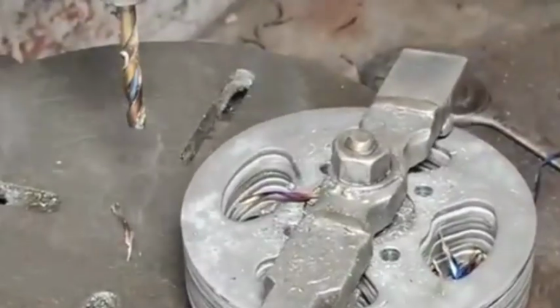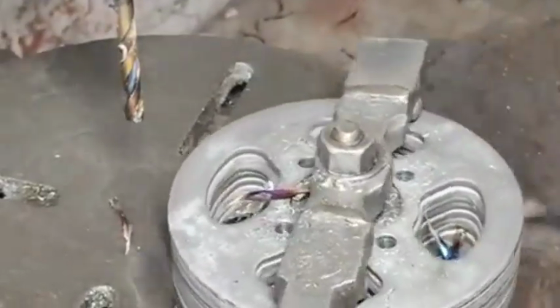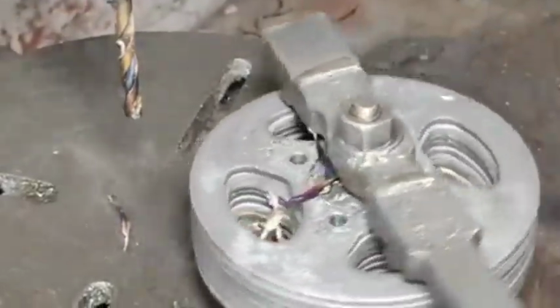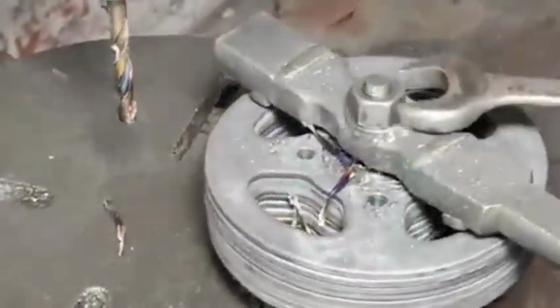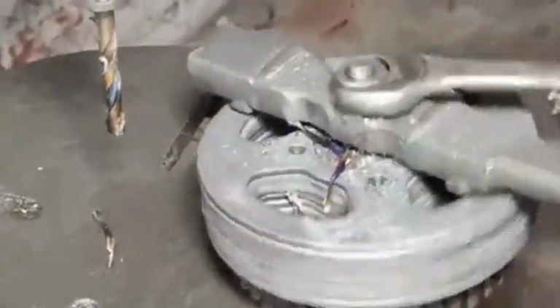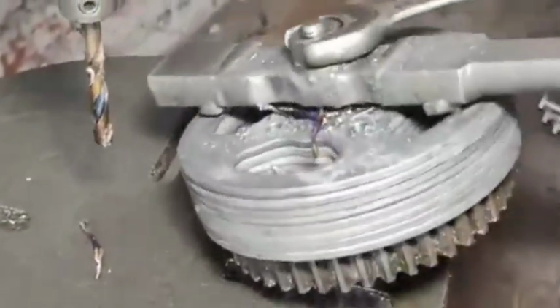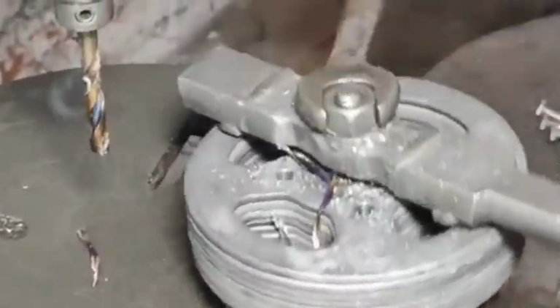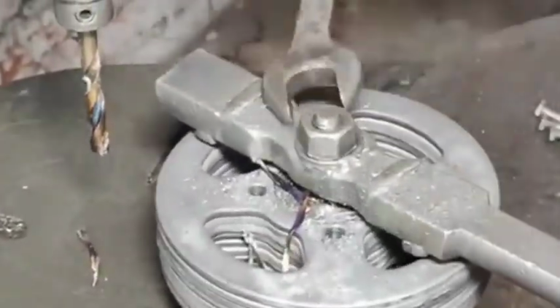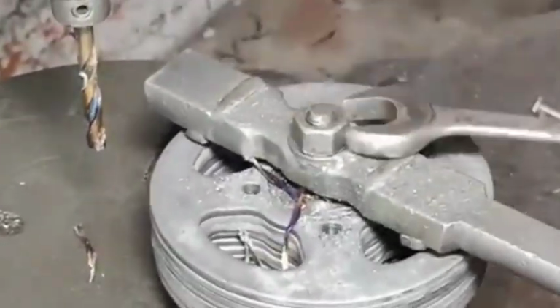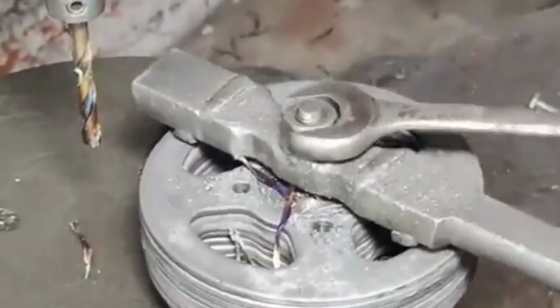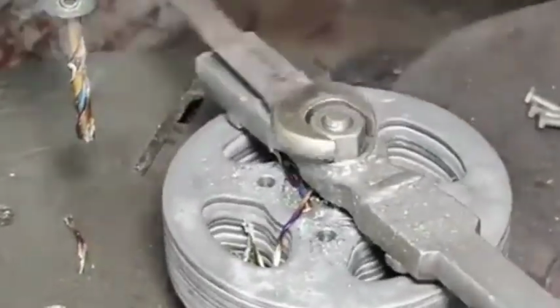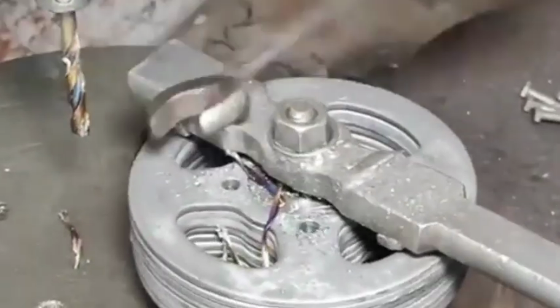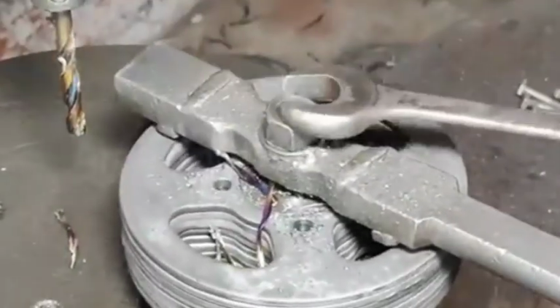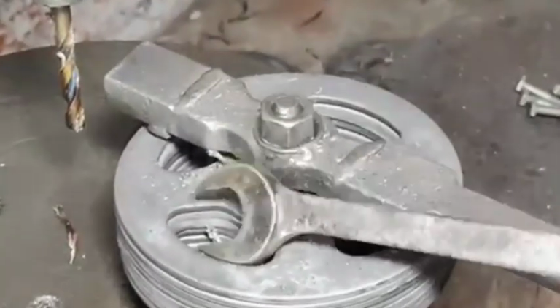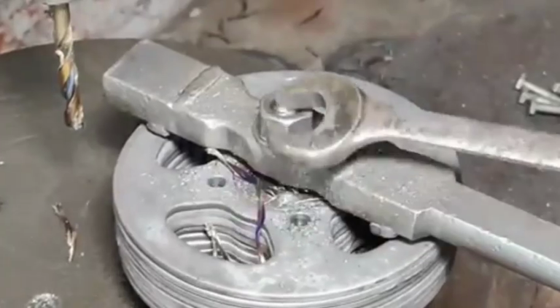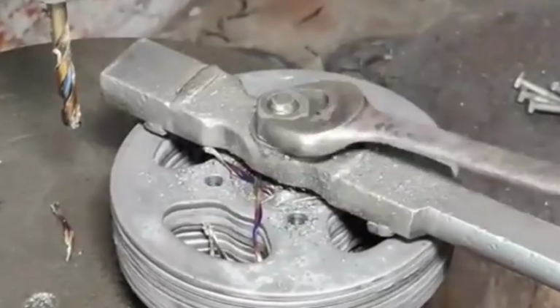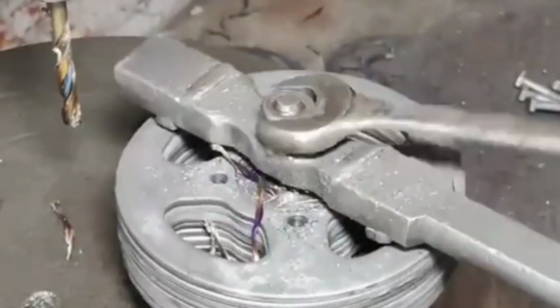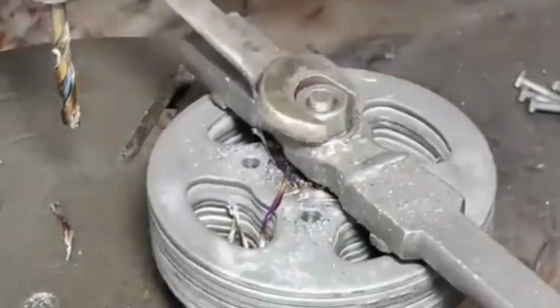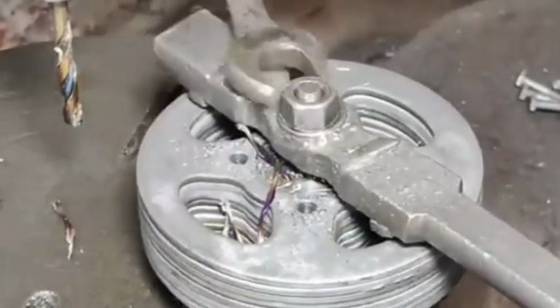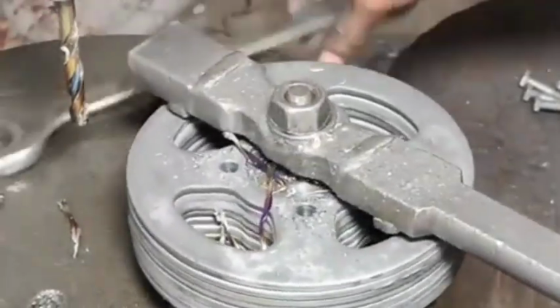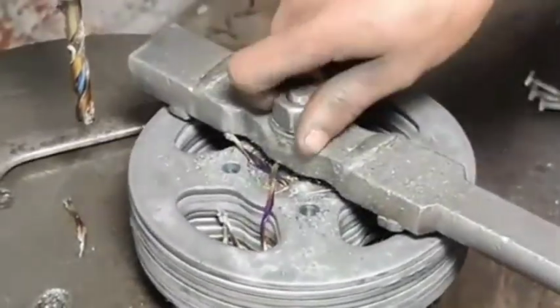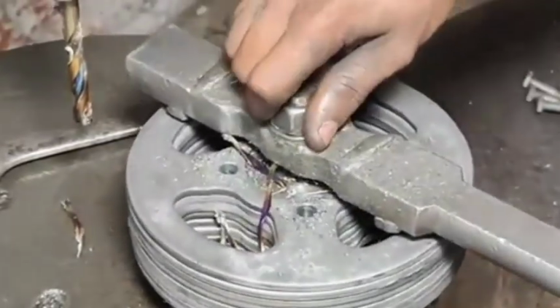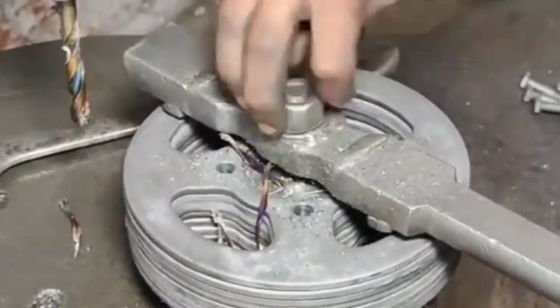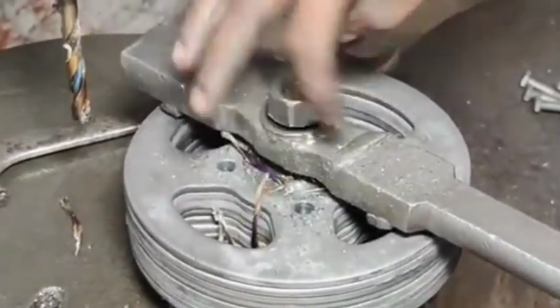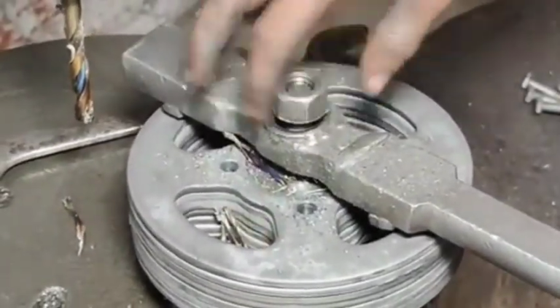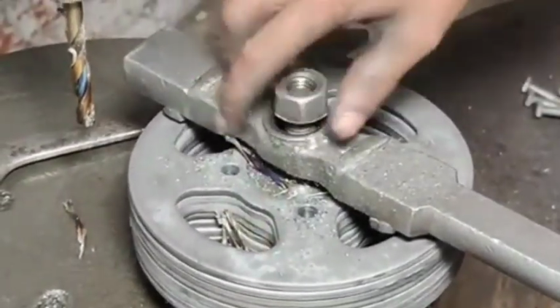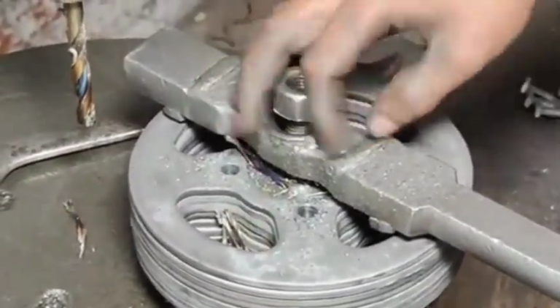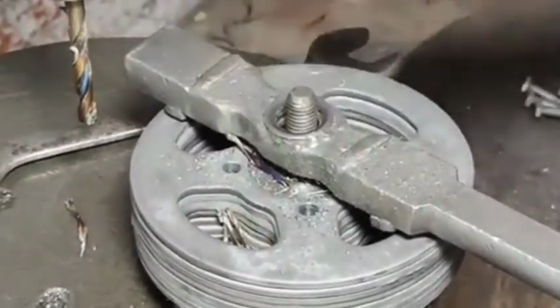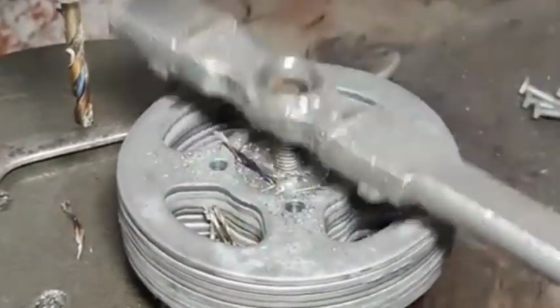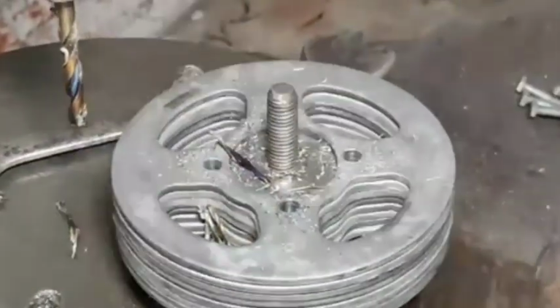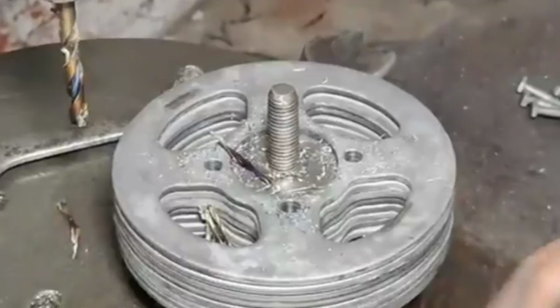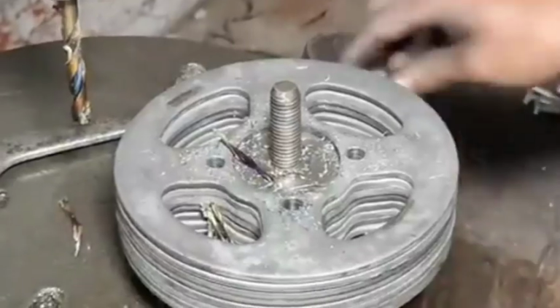Weight reduction features: Some sprockets, especially for high-performance motorcycles, include cutouts to reduce weight. These are machined into the body of the sprocket without compromising strength.